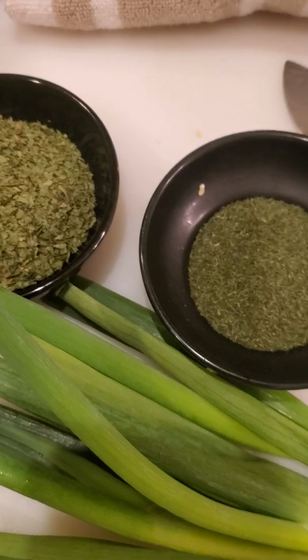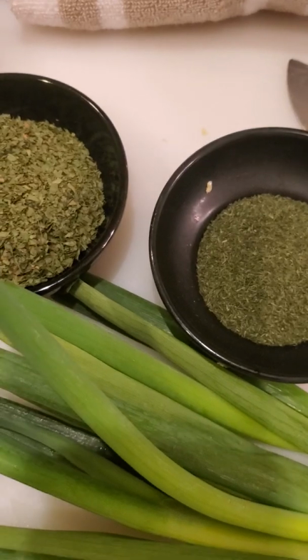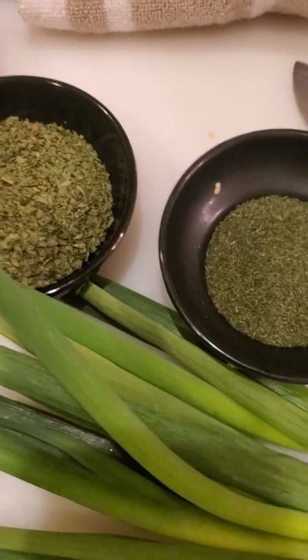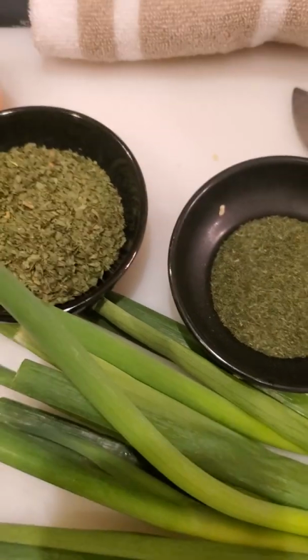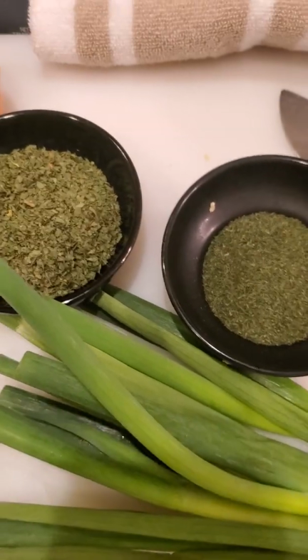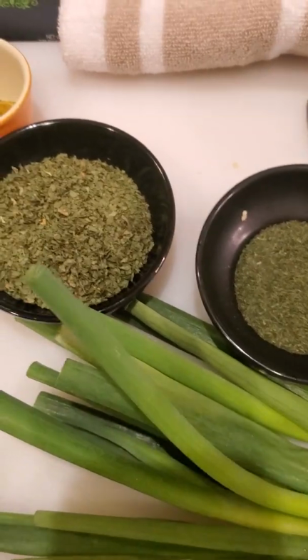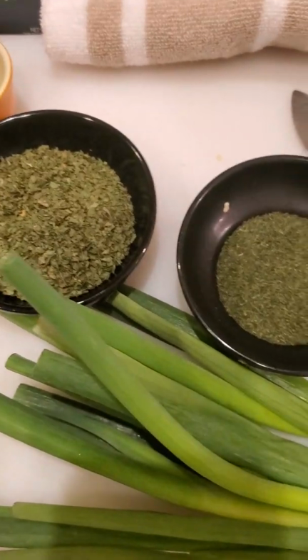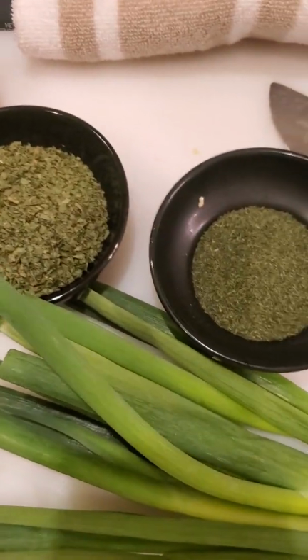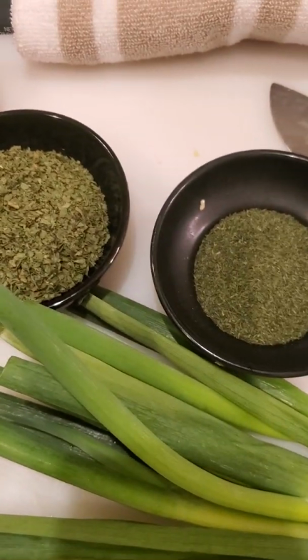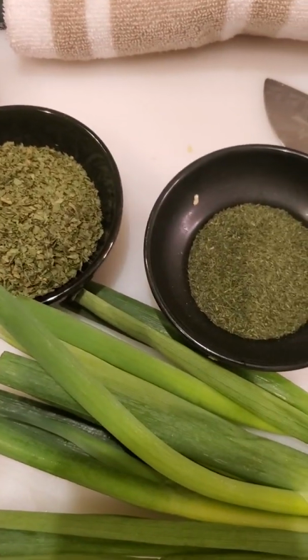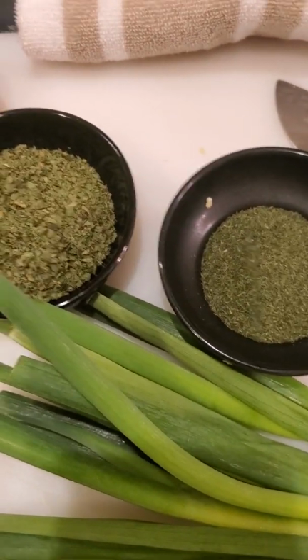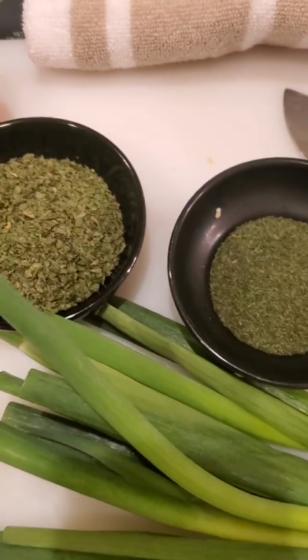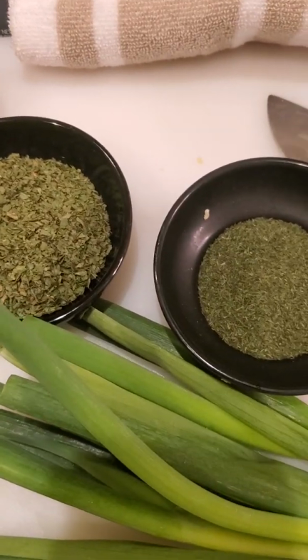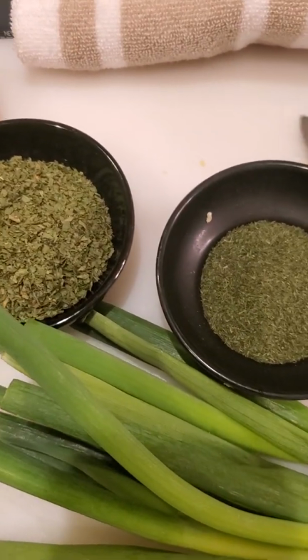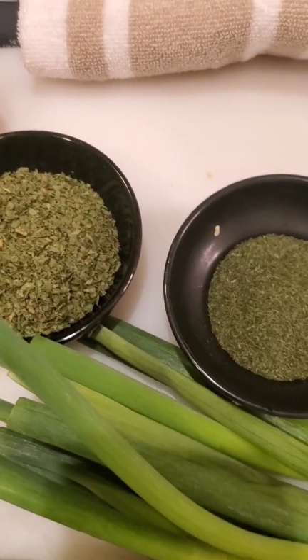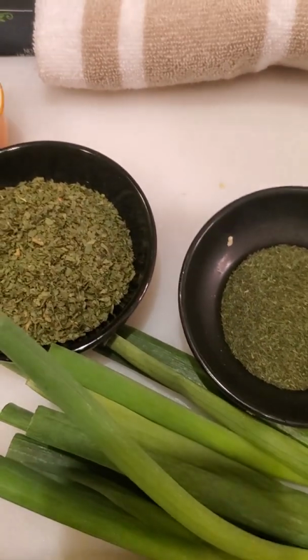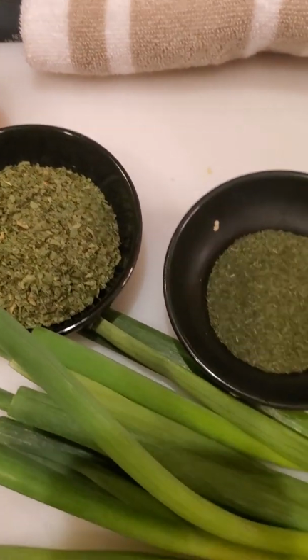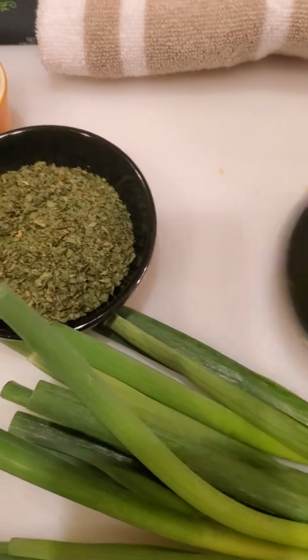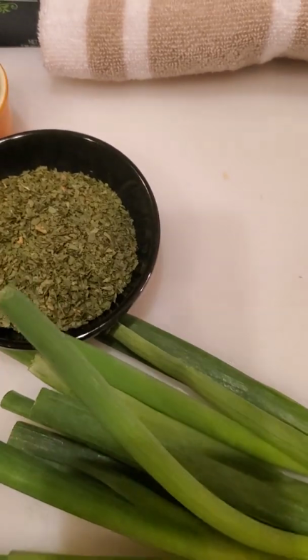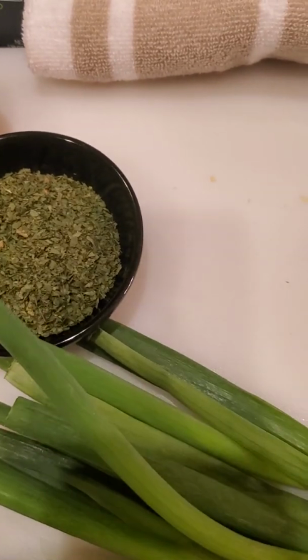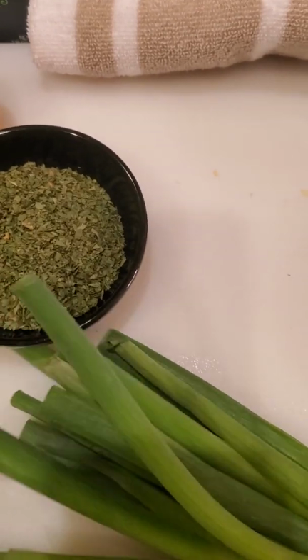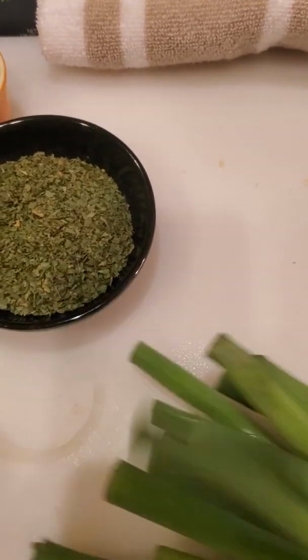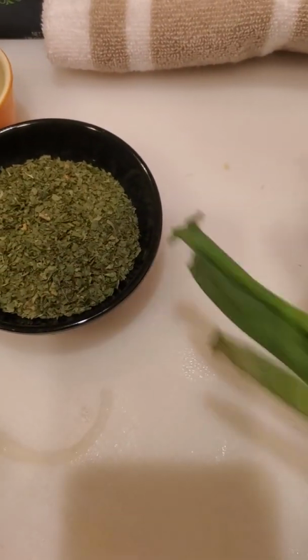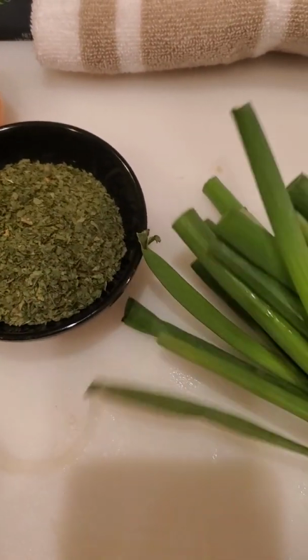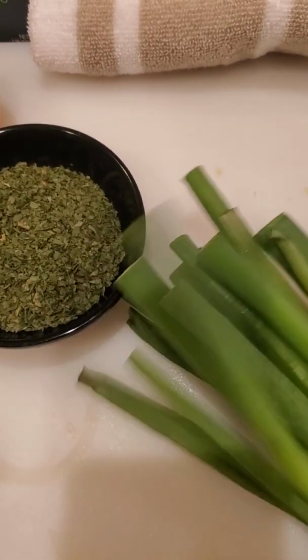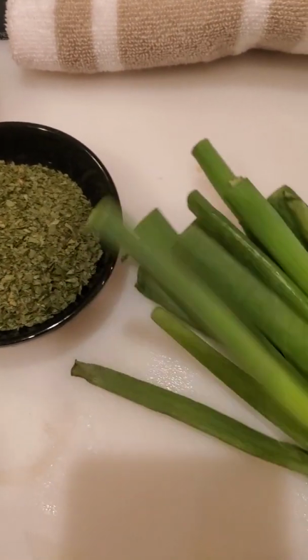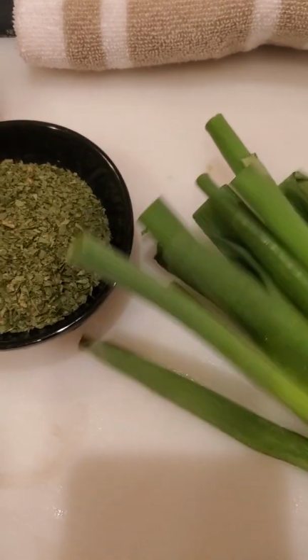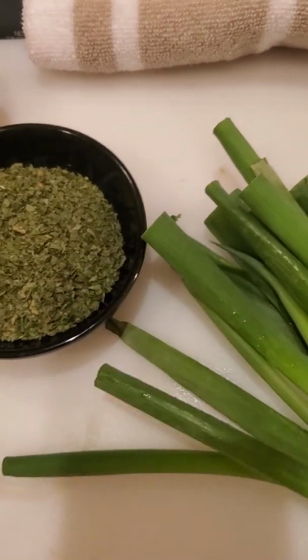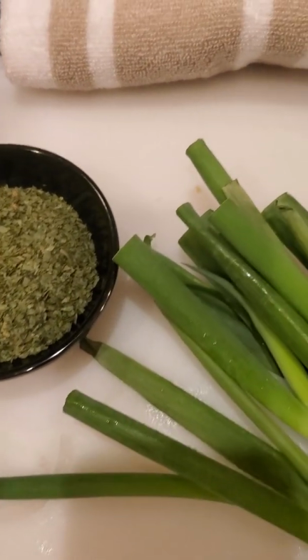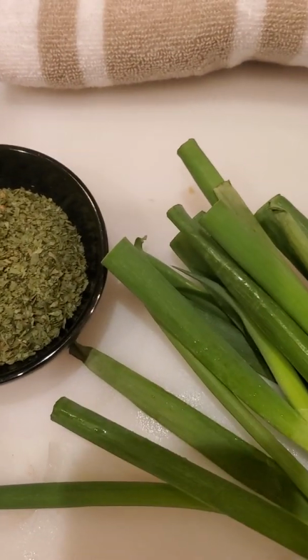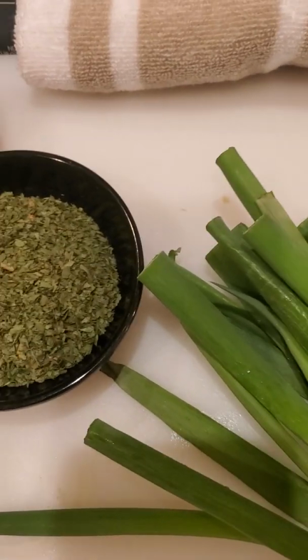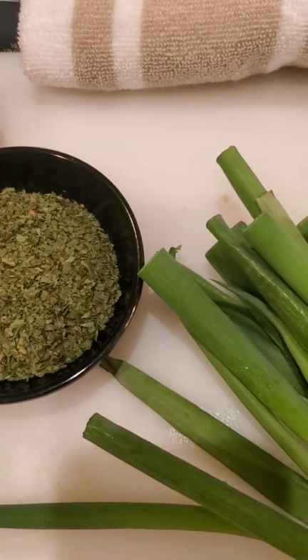Hello, today I'm going to be showing you guys how to make herb rice. Herb rice consists of an array of different herbs.